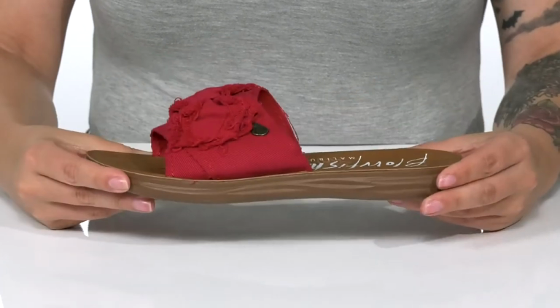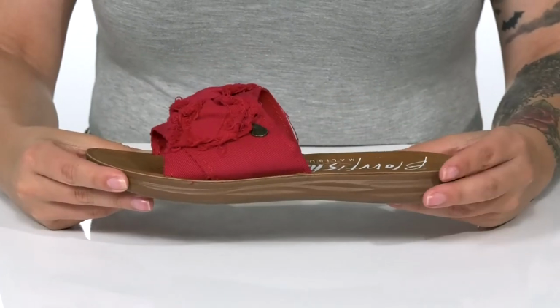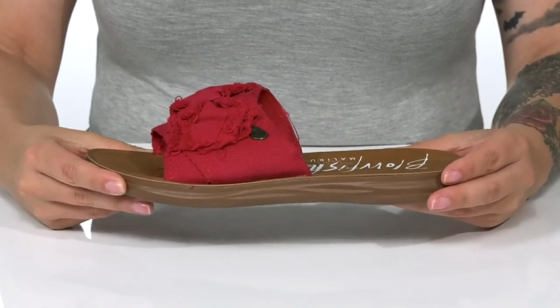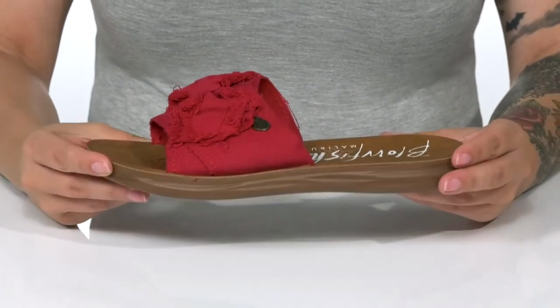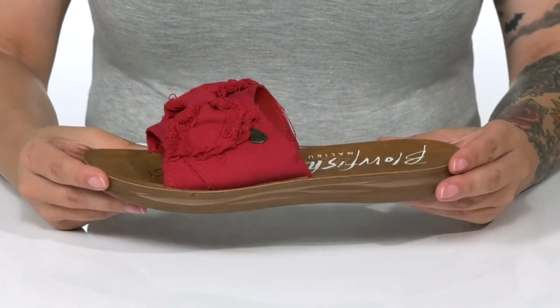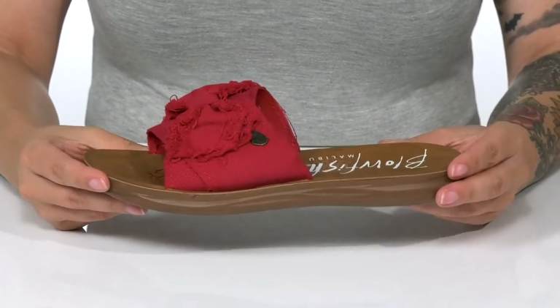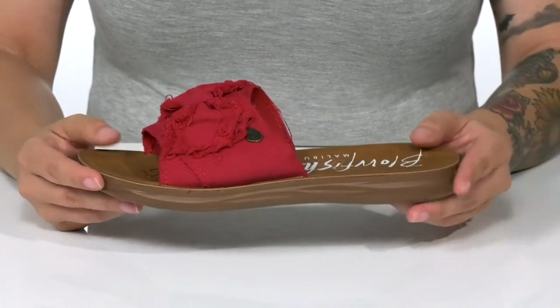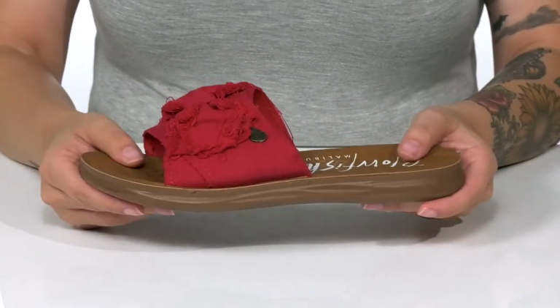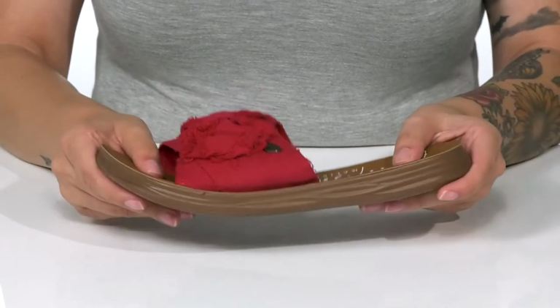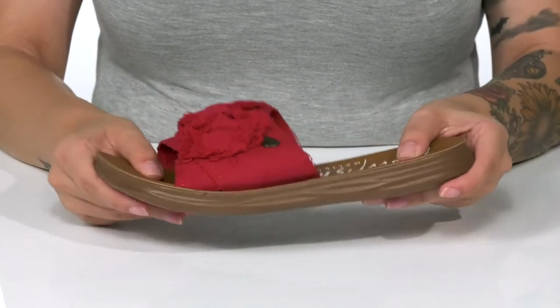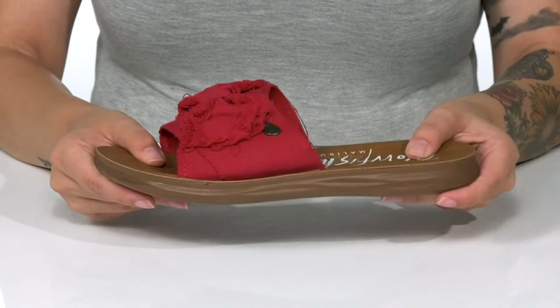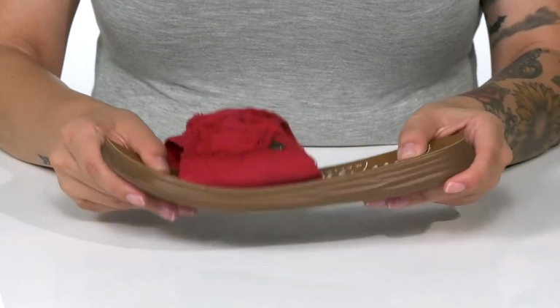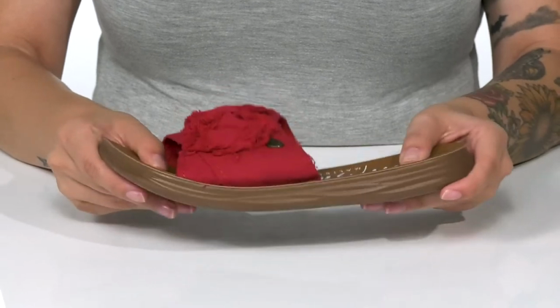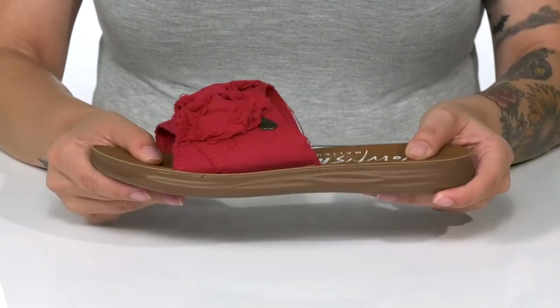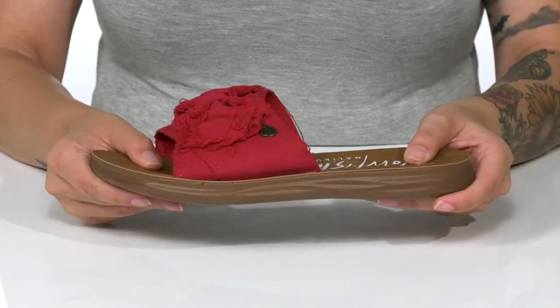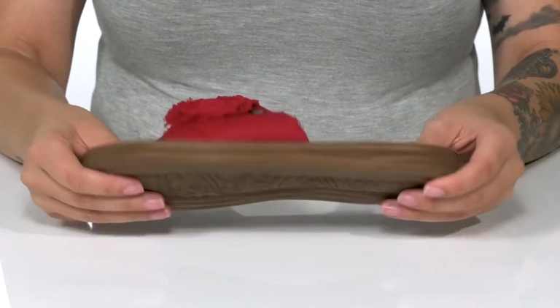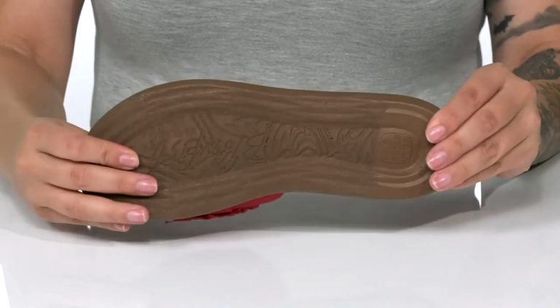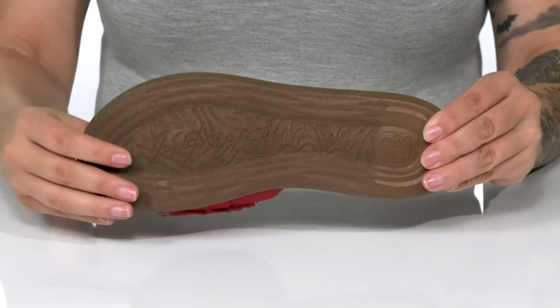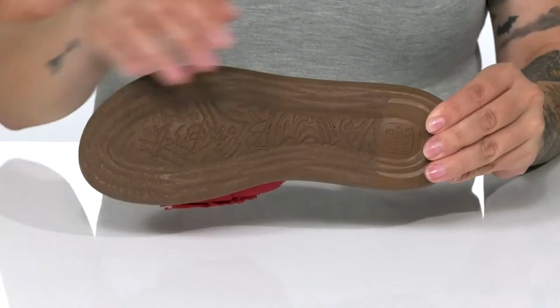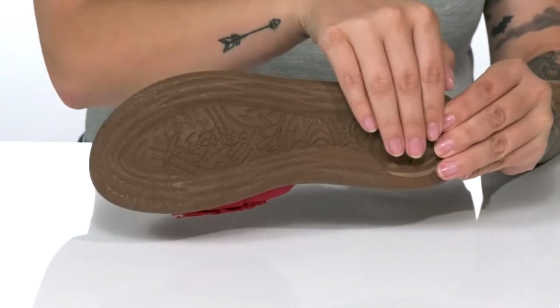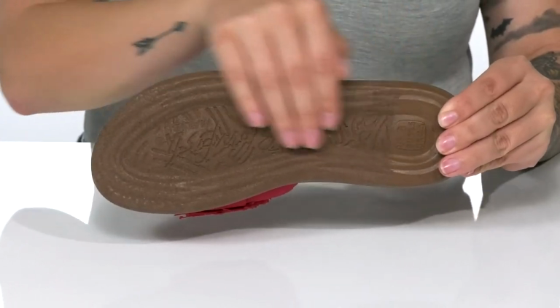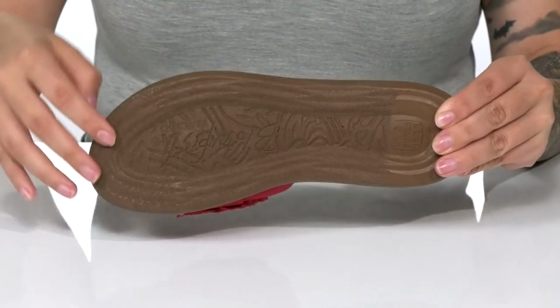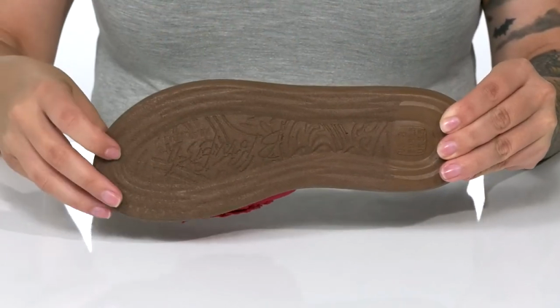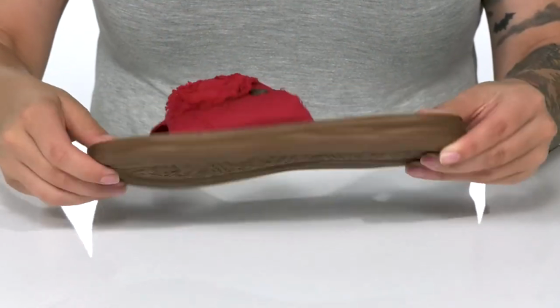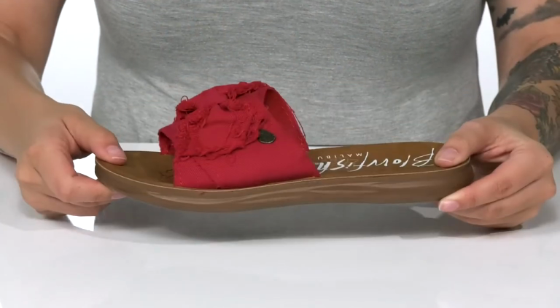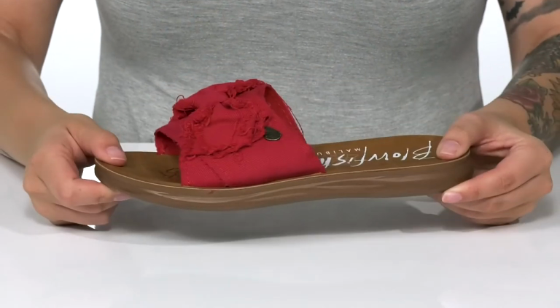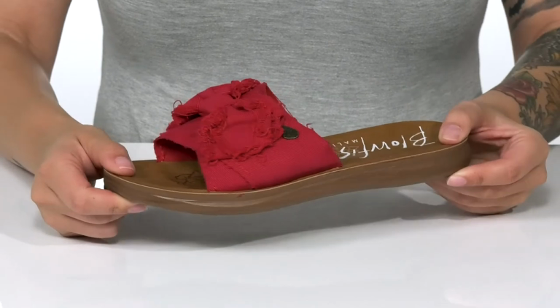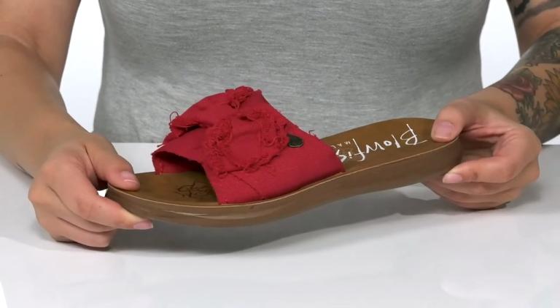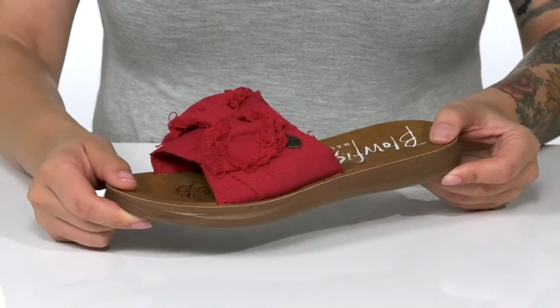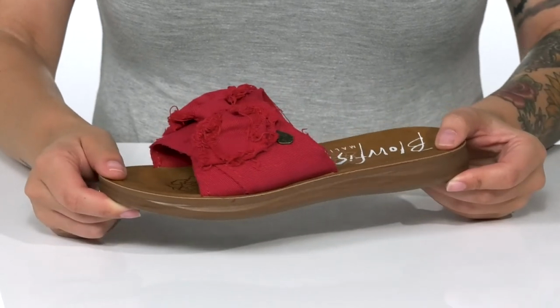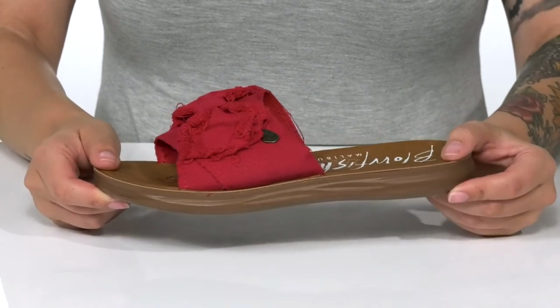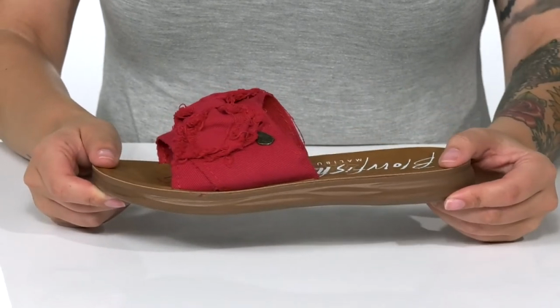That midsole is going to give you a small boost in height, and it also has flexibility for an easier stride. Underneath is a lightly textured outsole, and I think these would look so cute paired with a denim skirt.